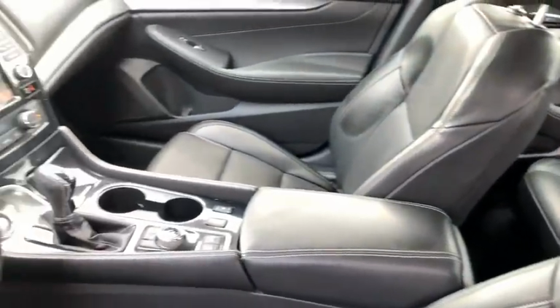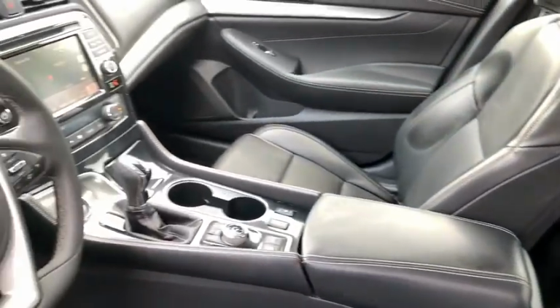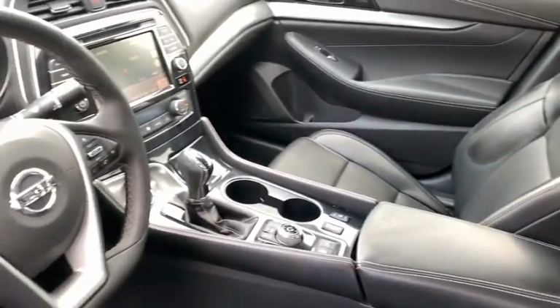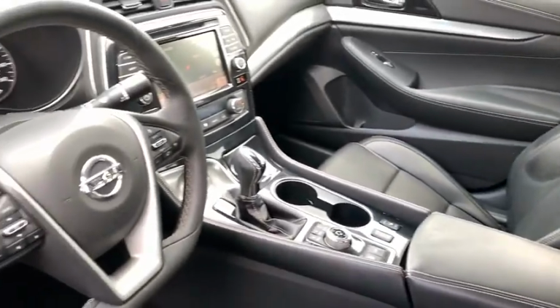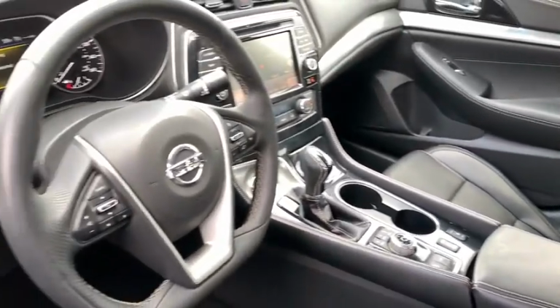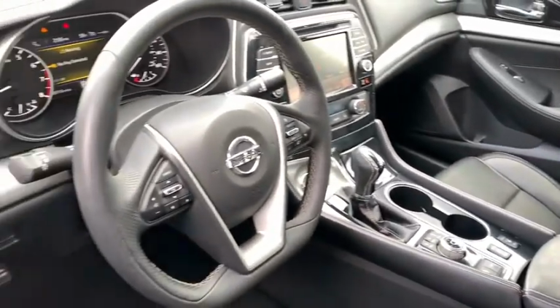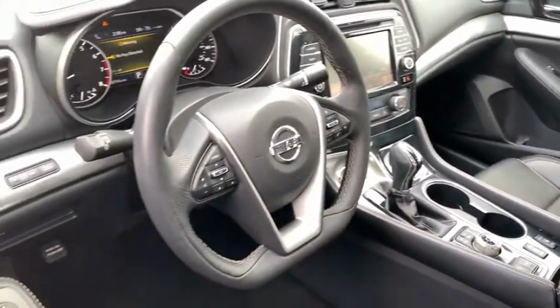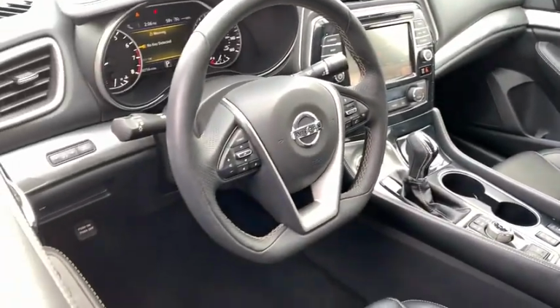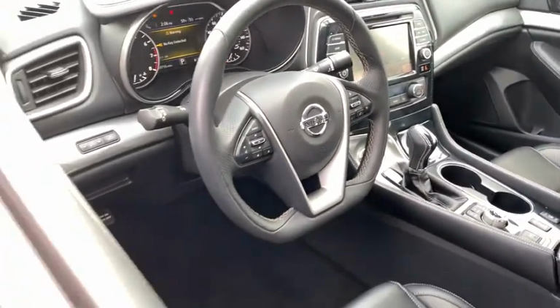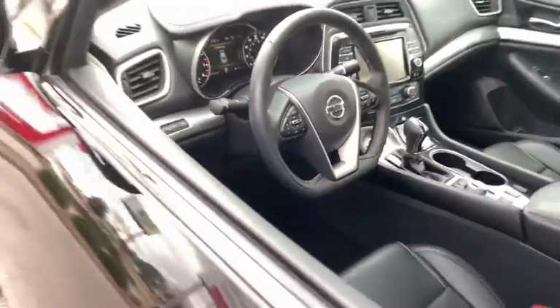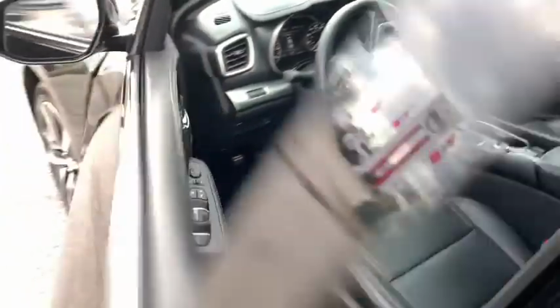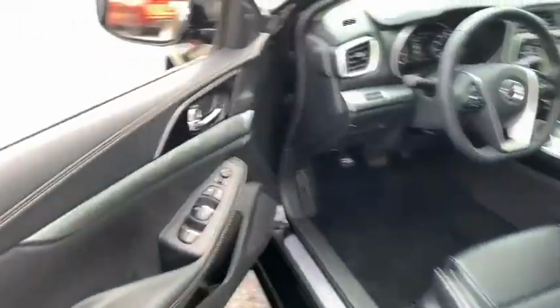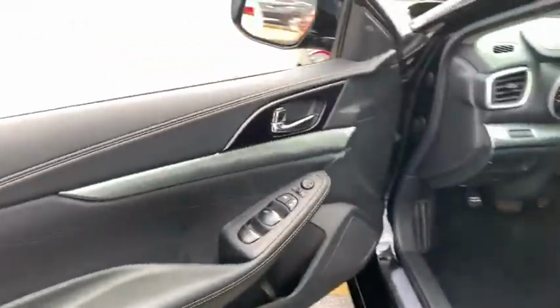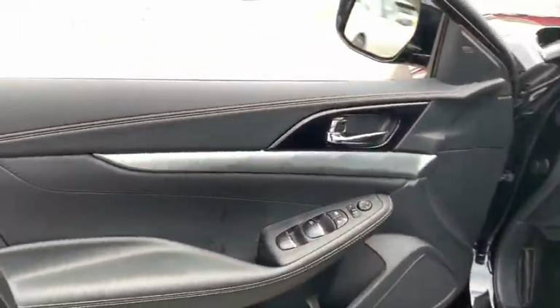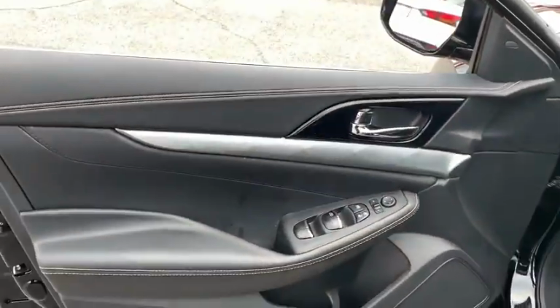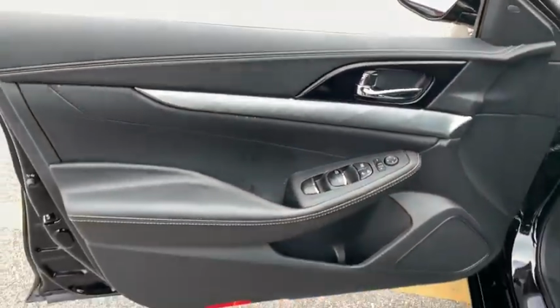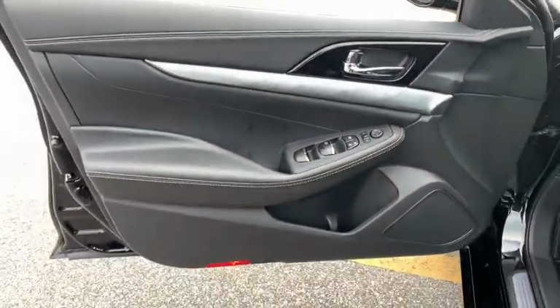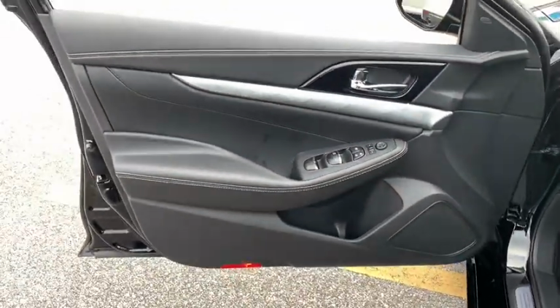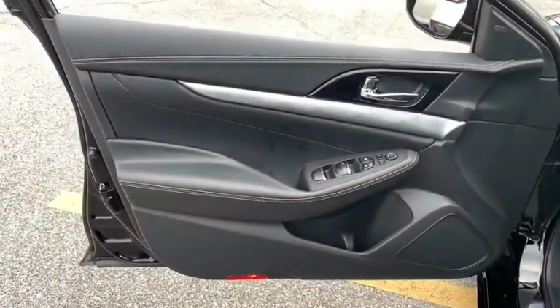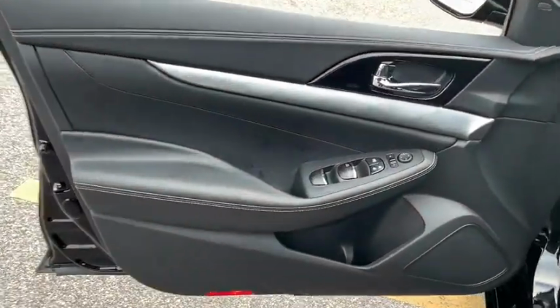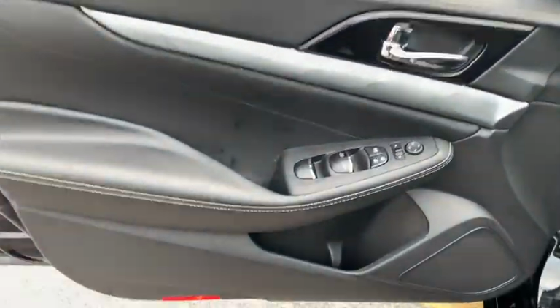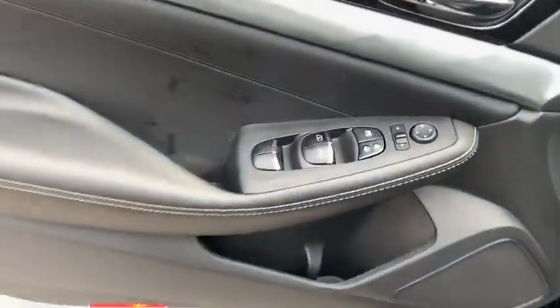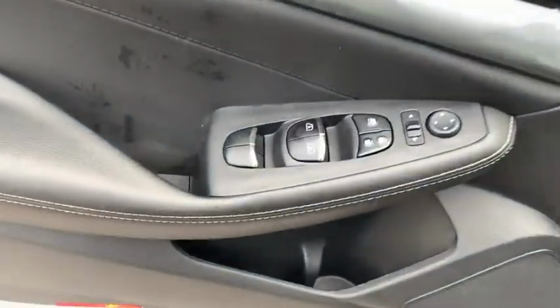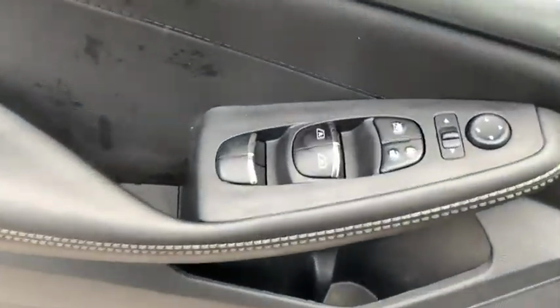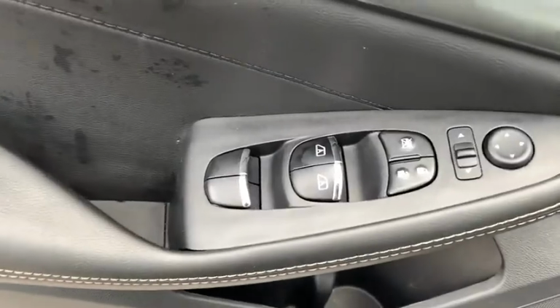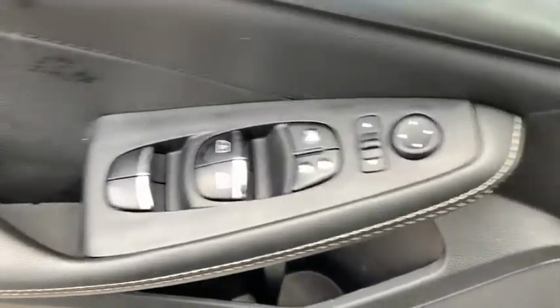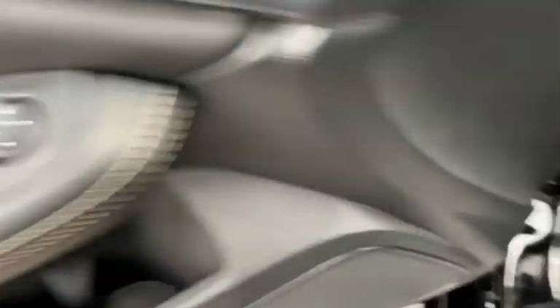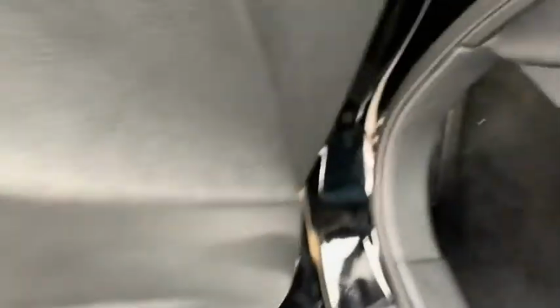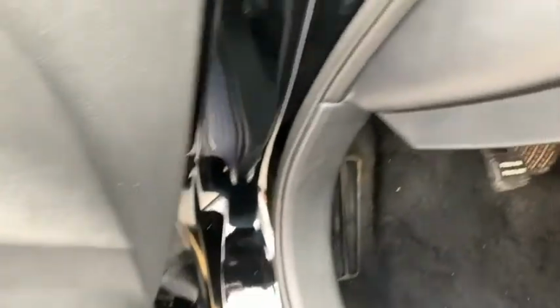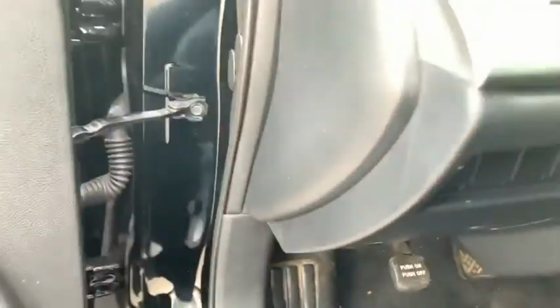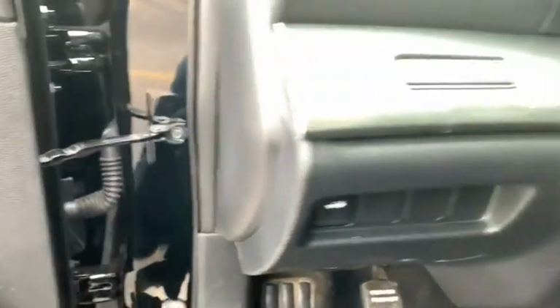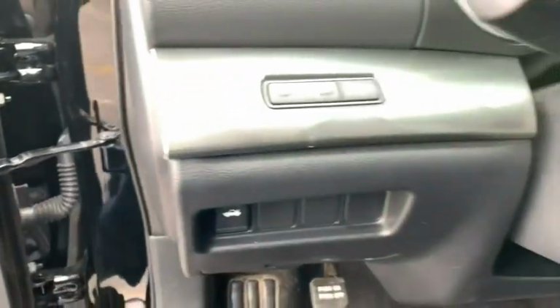Here are some of this vehicle's great options: navigation system, traction control, heated seats, power passenger seat, dual airbags, power steering, front wheel drive, four-wheel disc brakes.